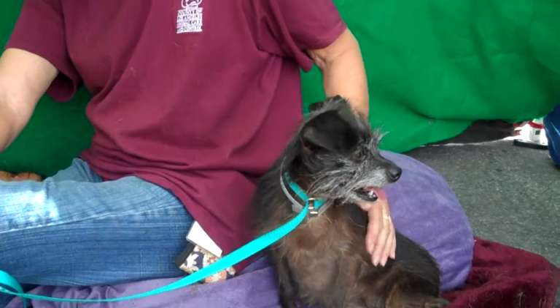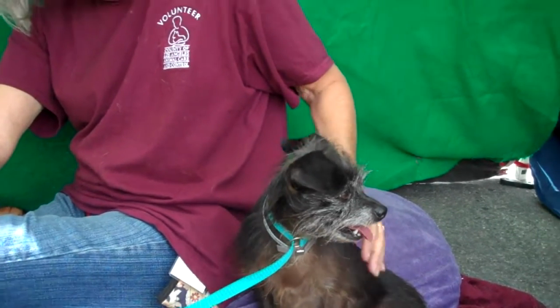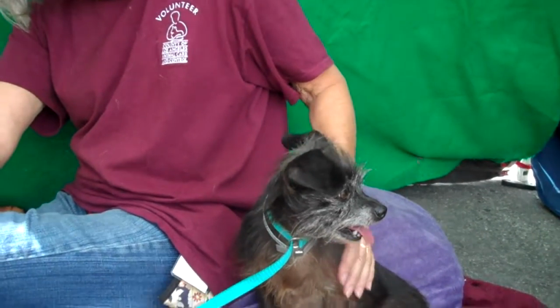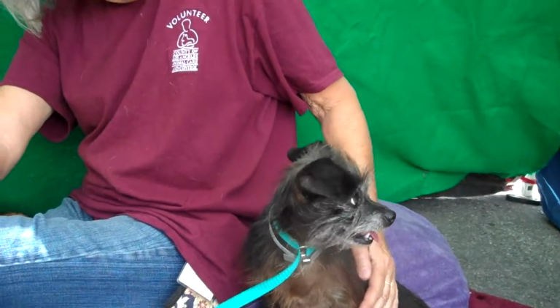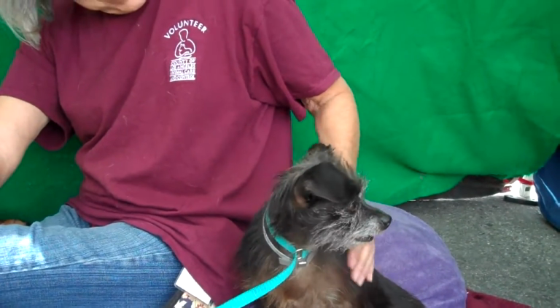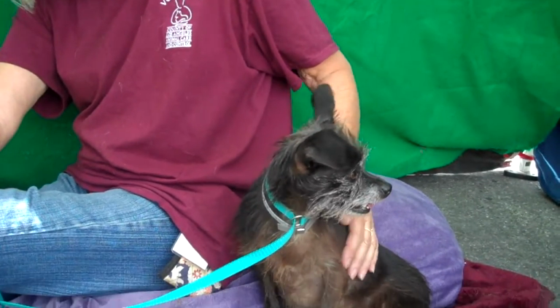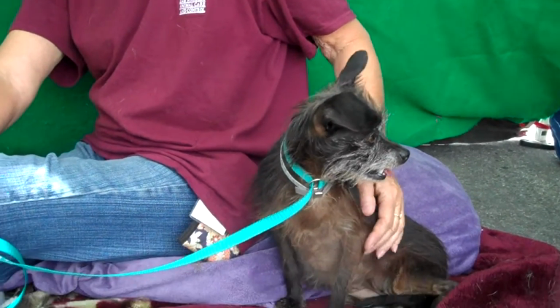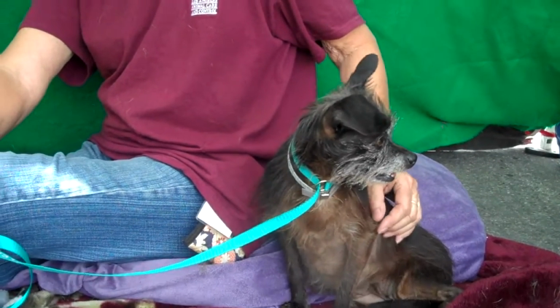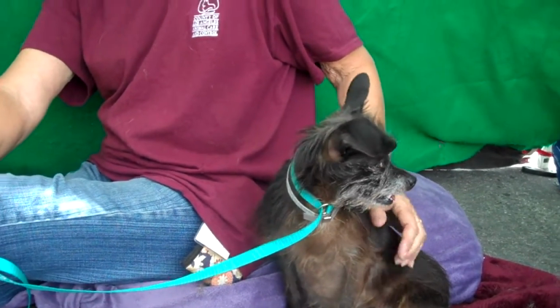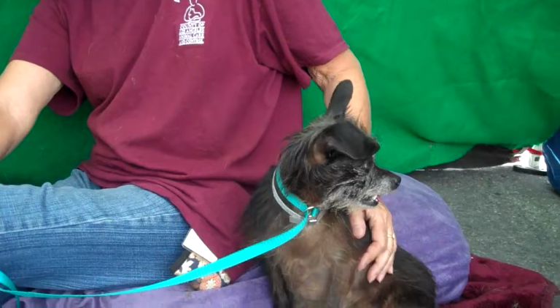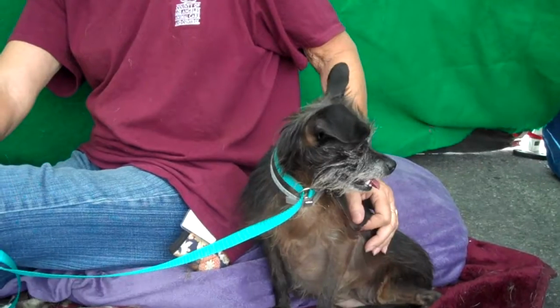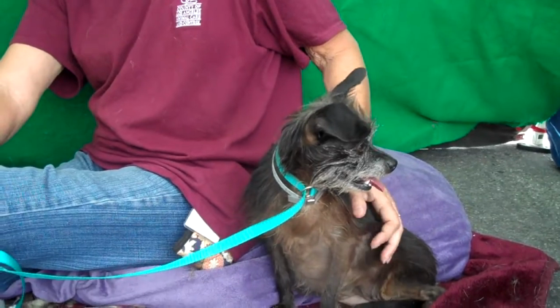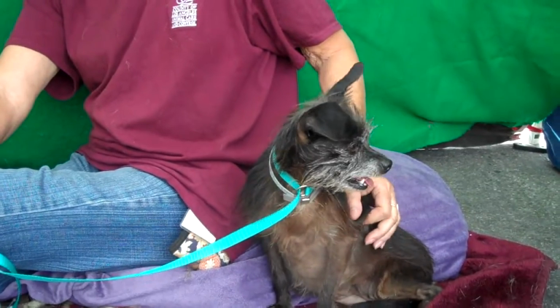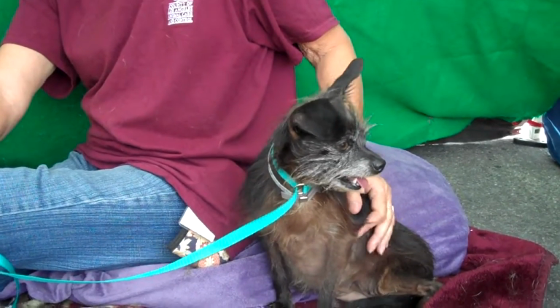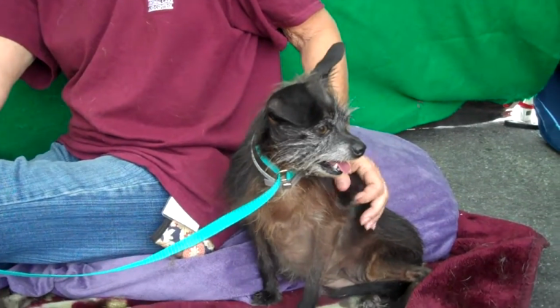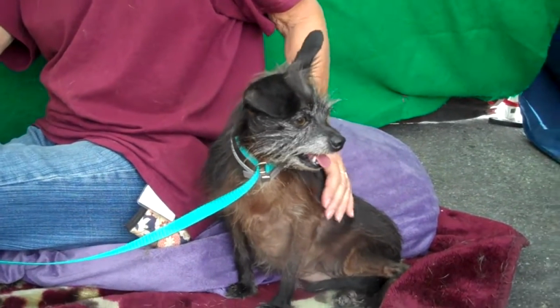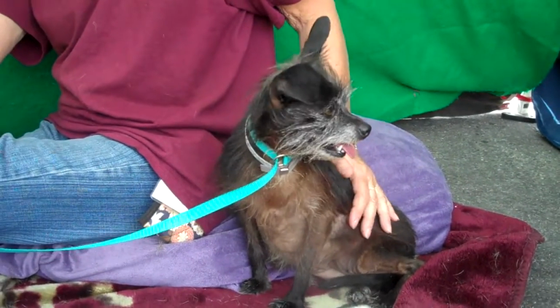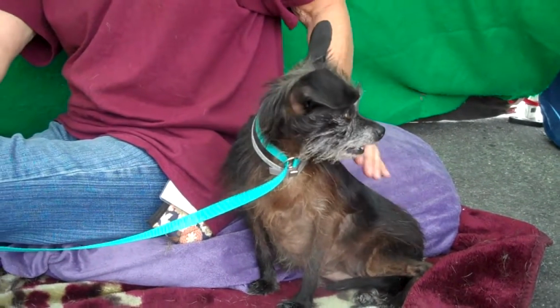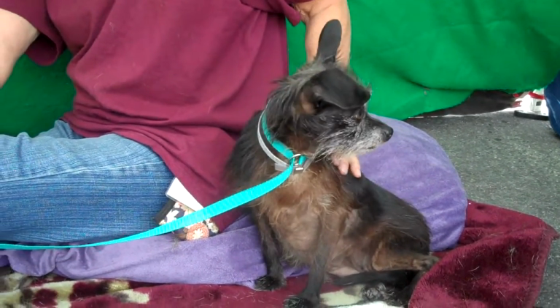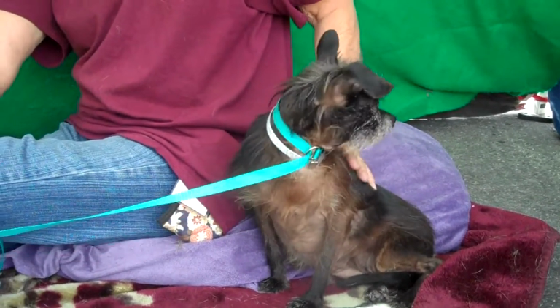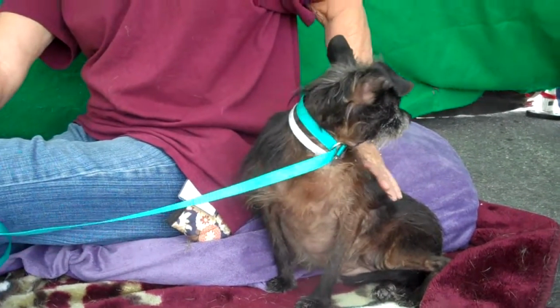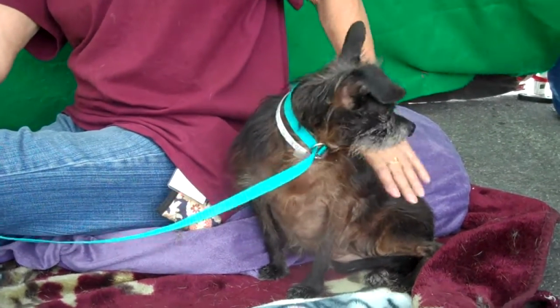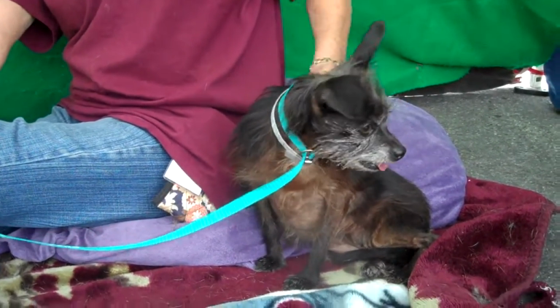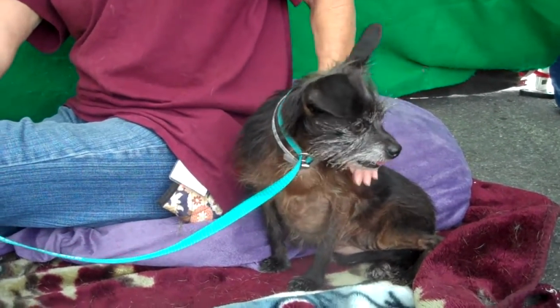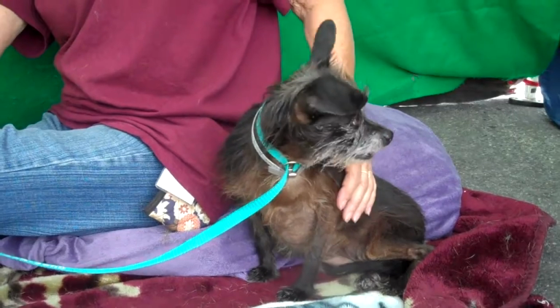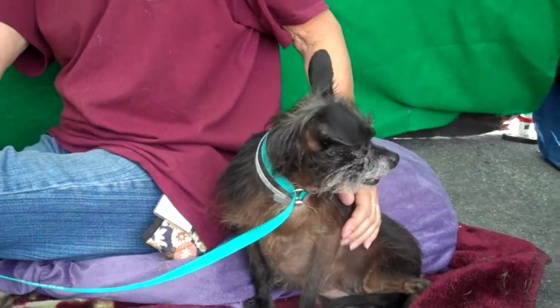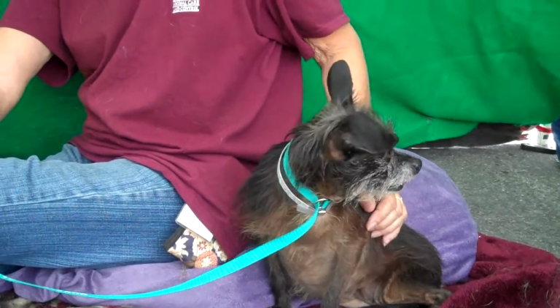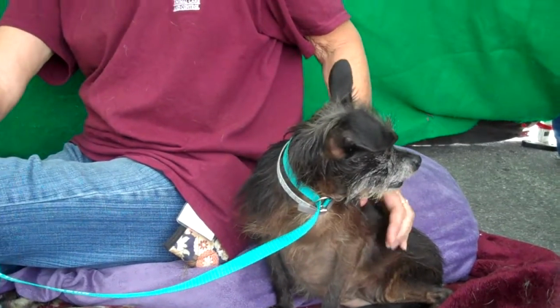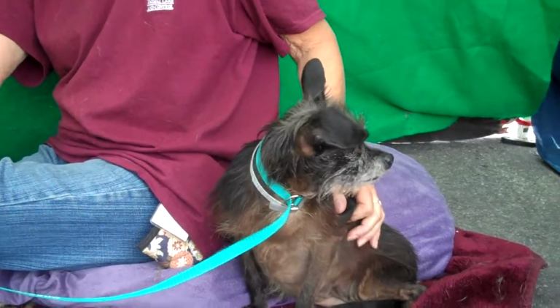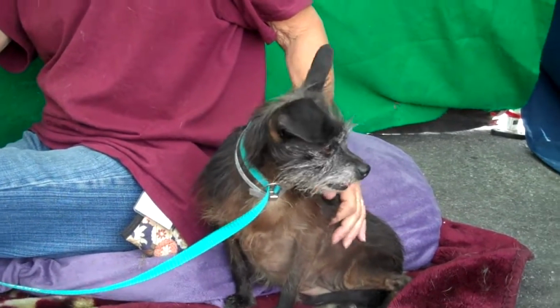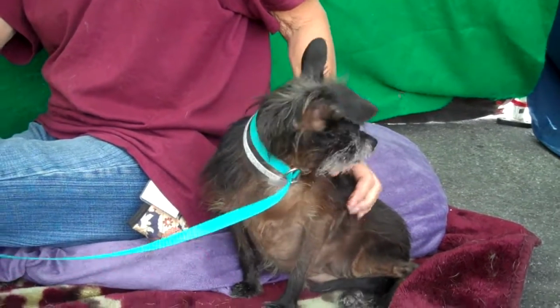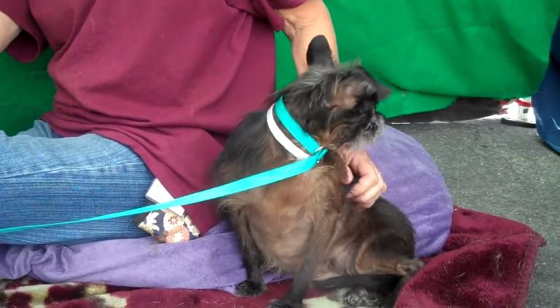Hi, I'd like you to meet Anastasia. Anastasia is a Terrier Chihuahua mix — we think probably Scottish Terrier and Chihuahua. She's just a tiny little thing. She weighs 13 pounds.